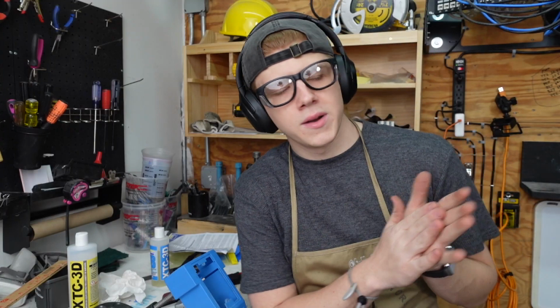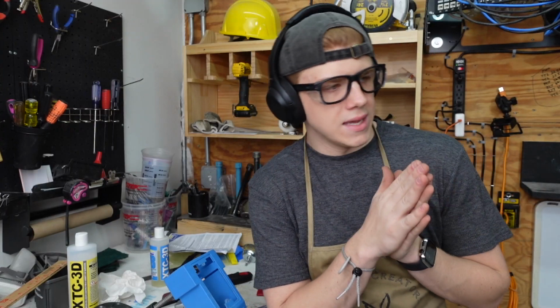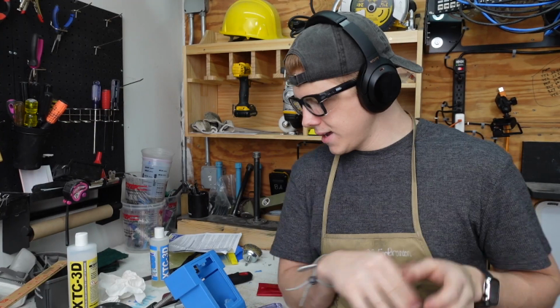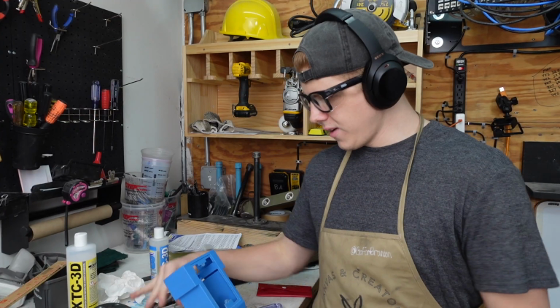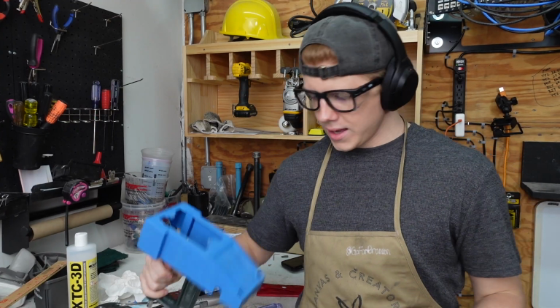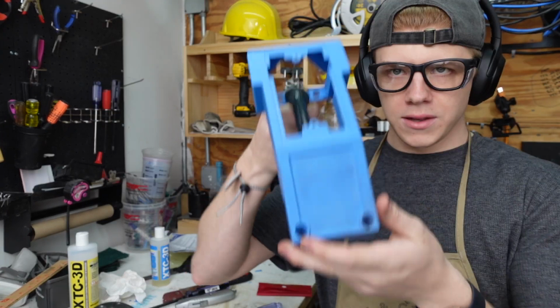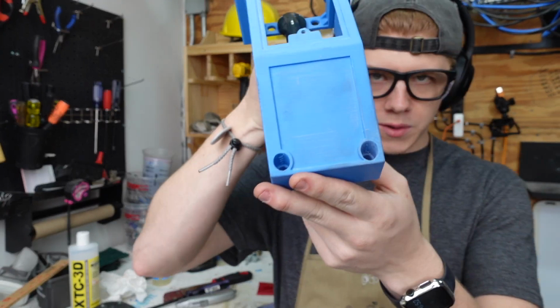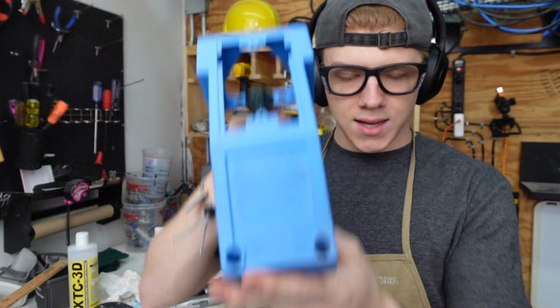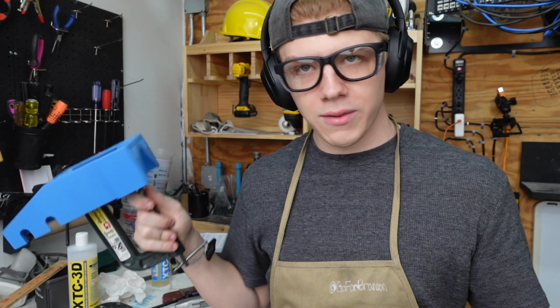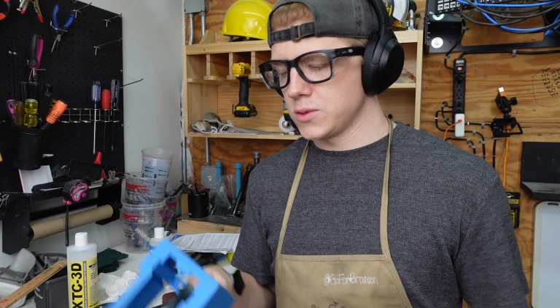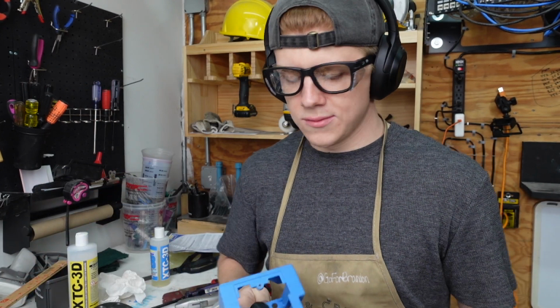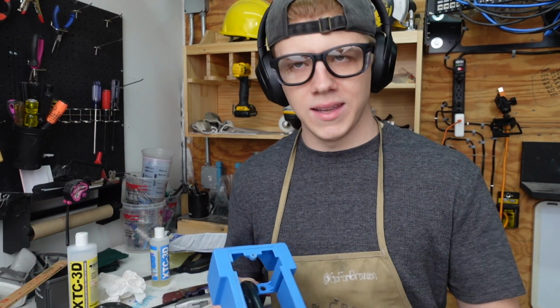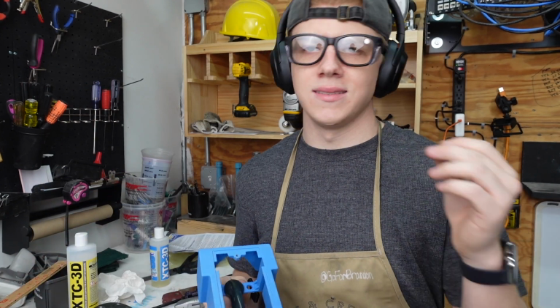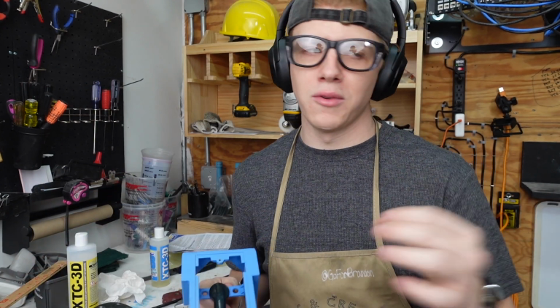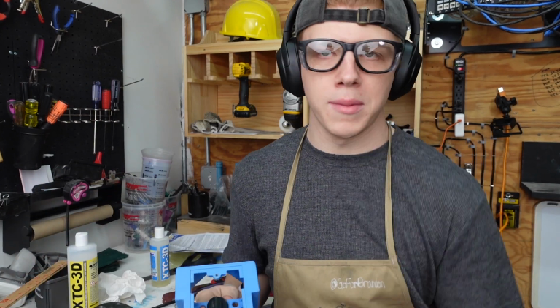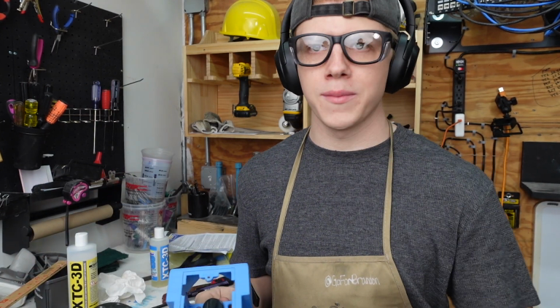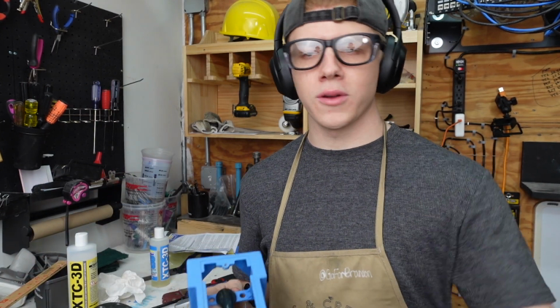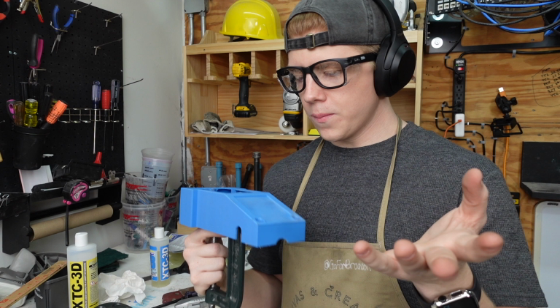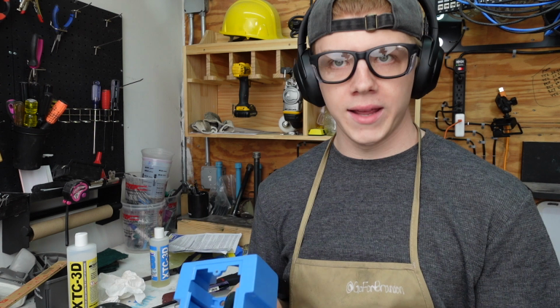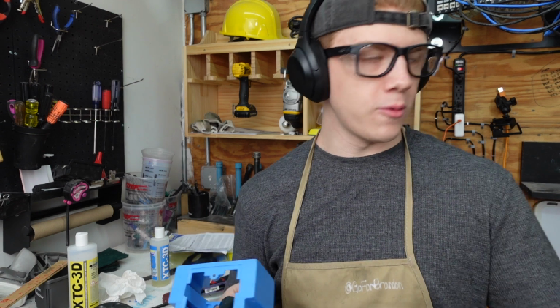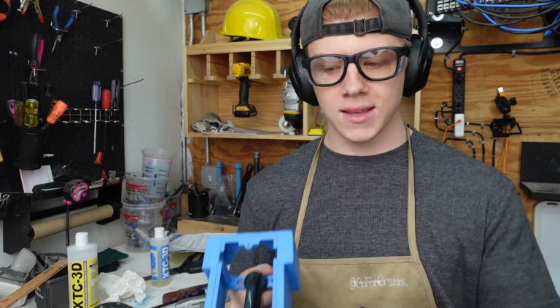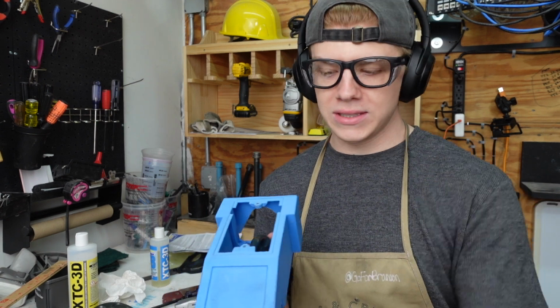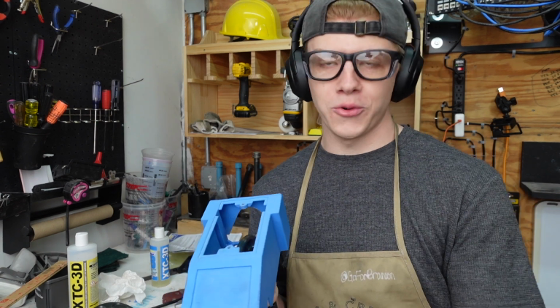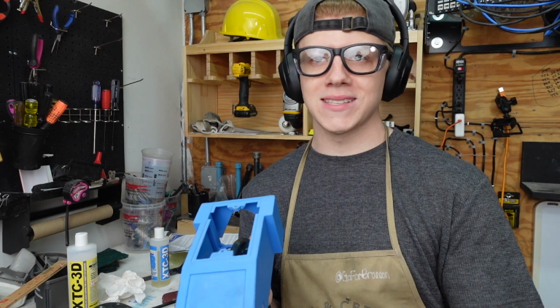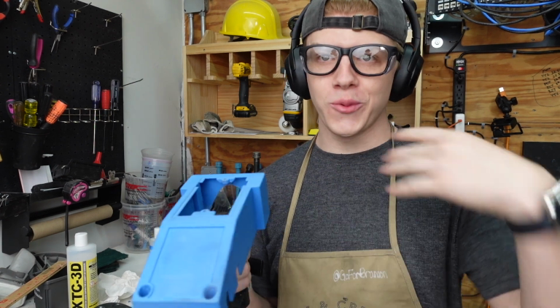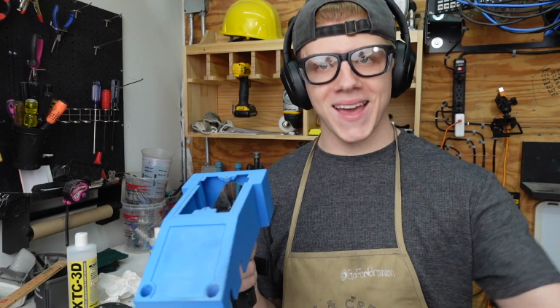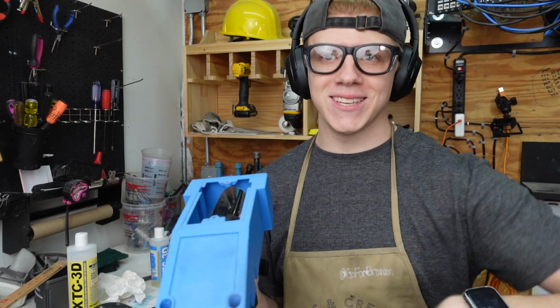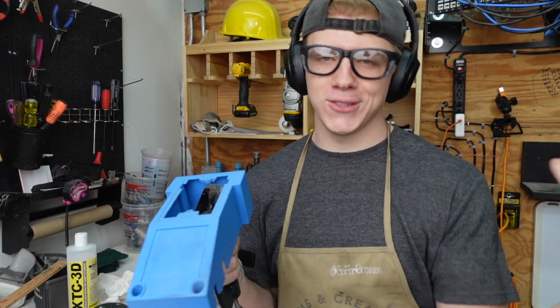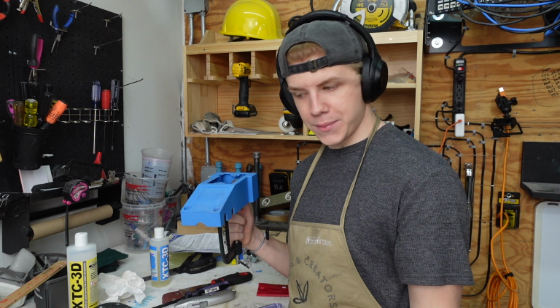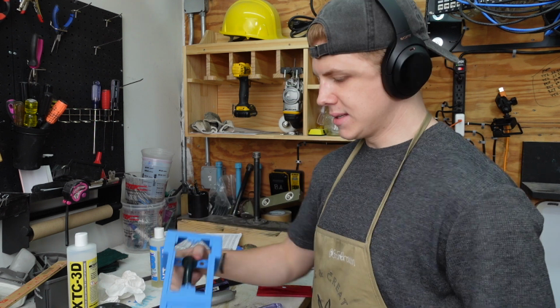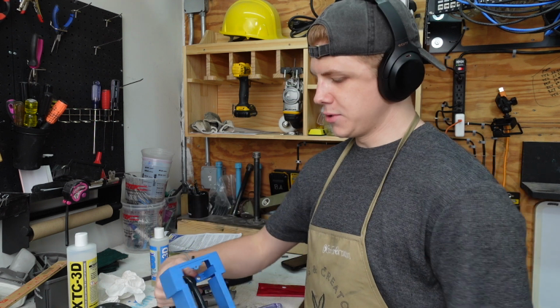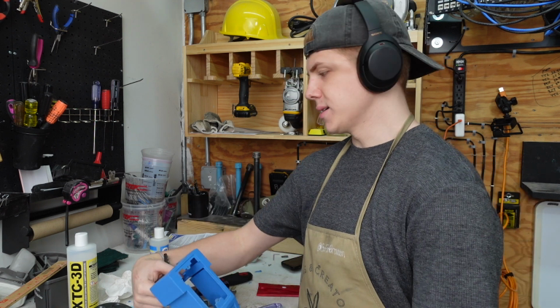After much testing and finally getting these holes to be the right size — I did it off camera because it was just very tedious and I didn't feel like moving the camera back and forth — we got it. It works, and I'm actually glad I didn't record it because now you get to wait until the end to see what it actually looks like. That being said, it's time to epoxy it.